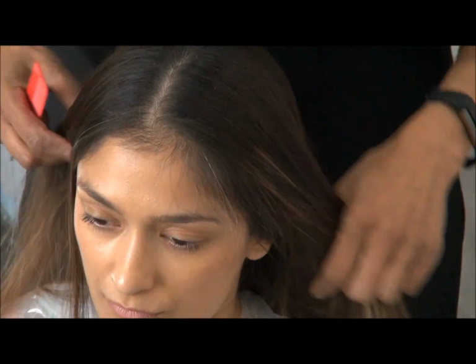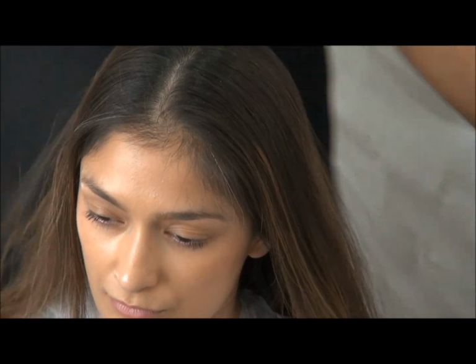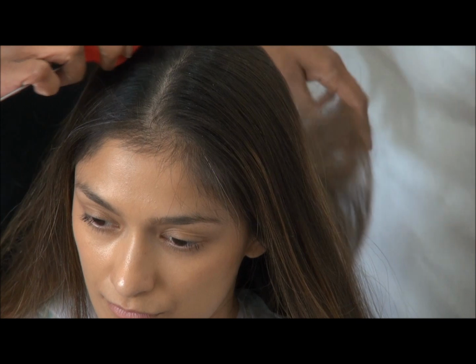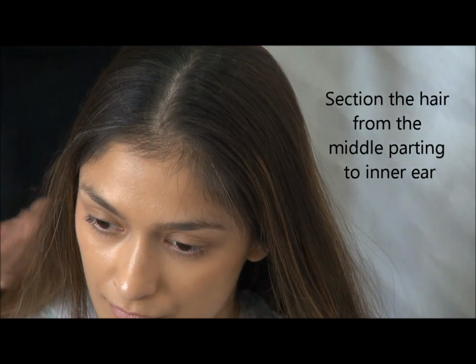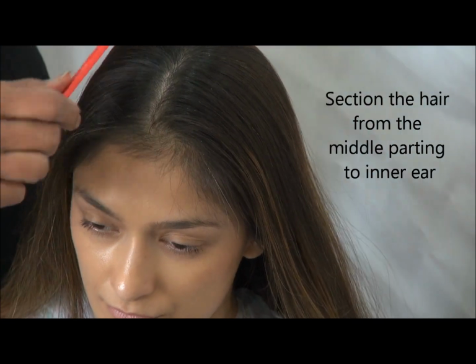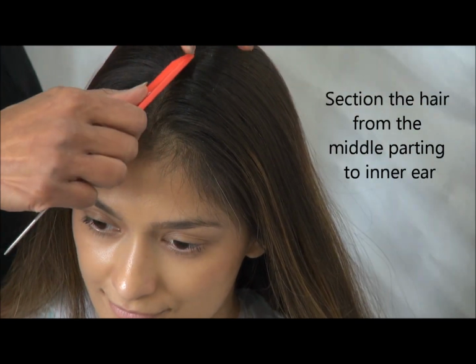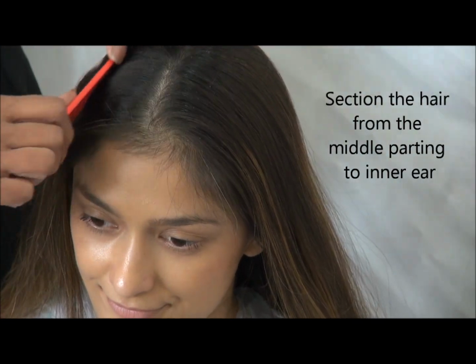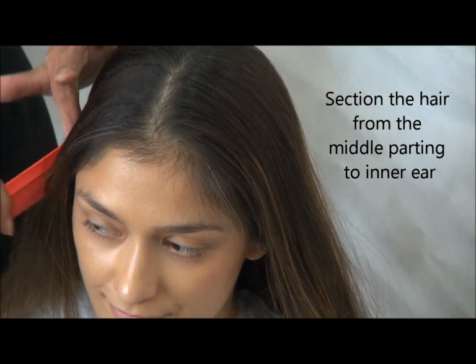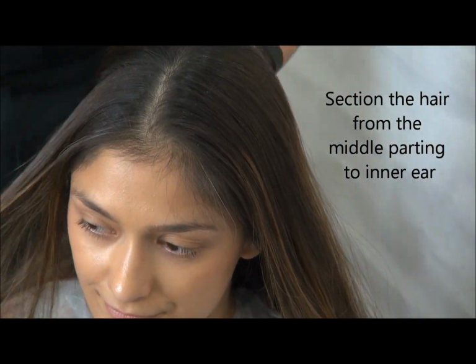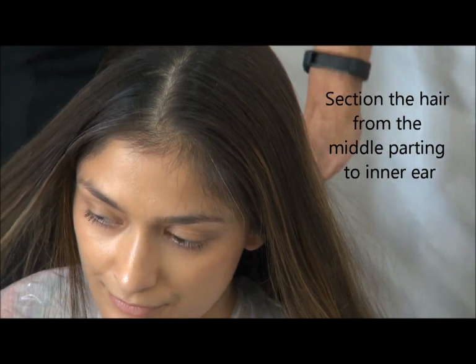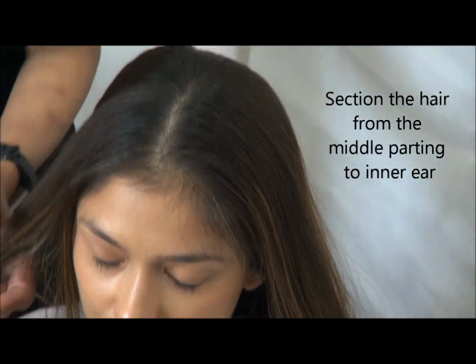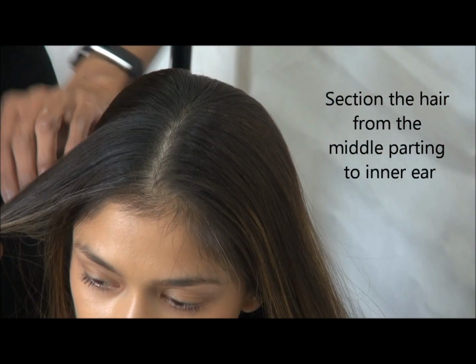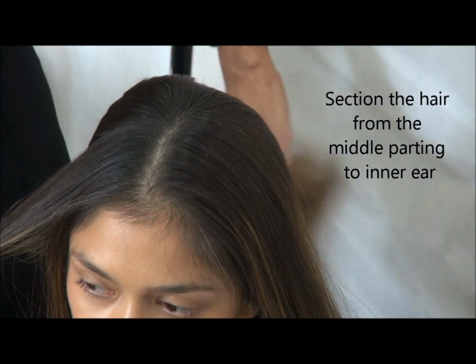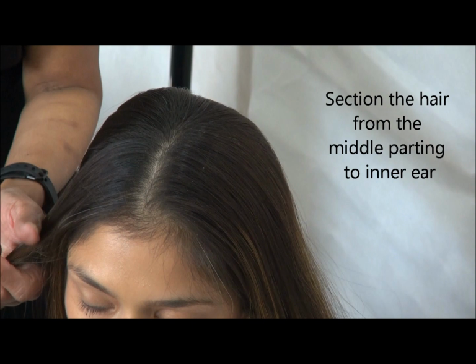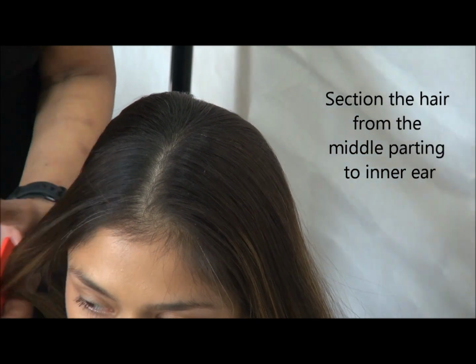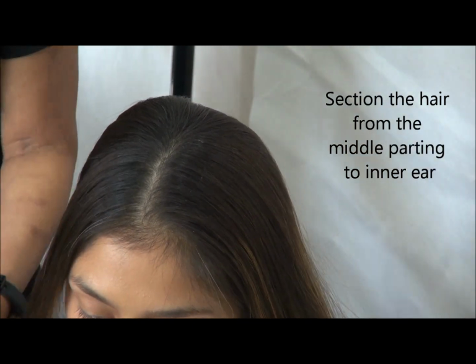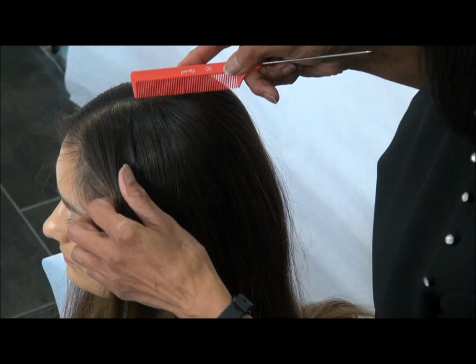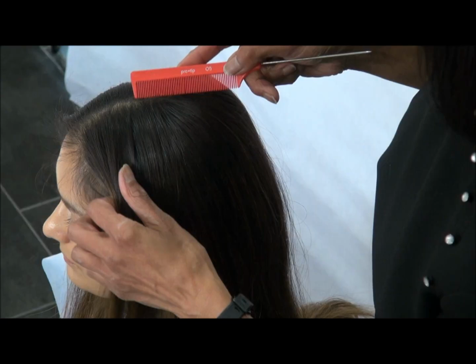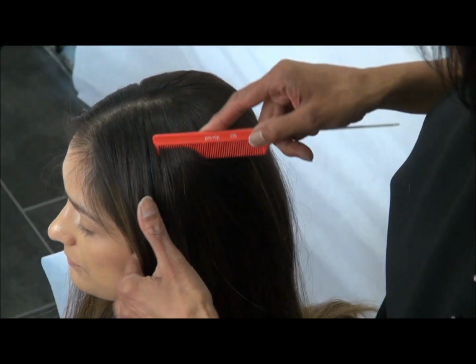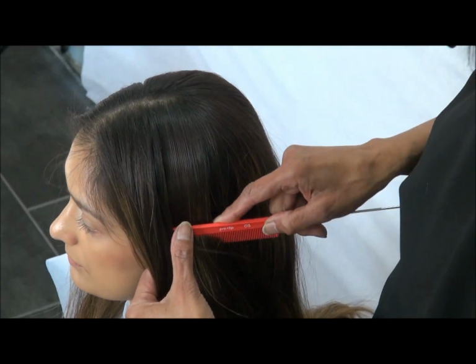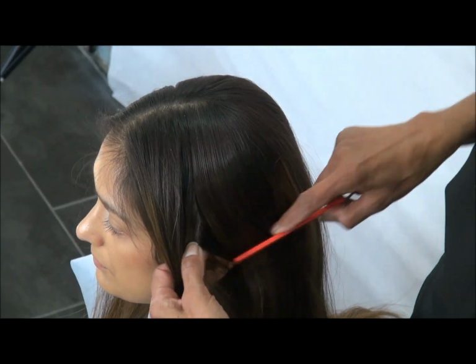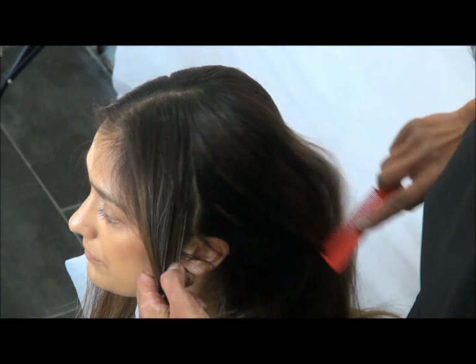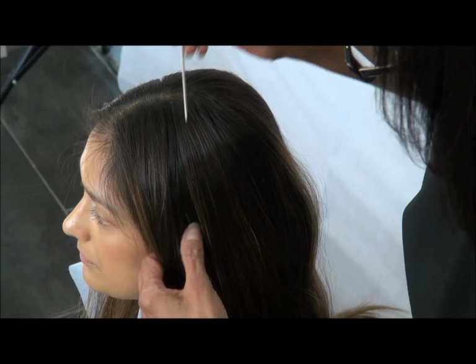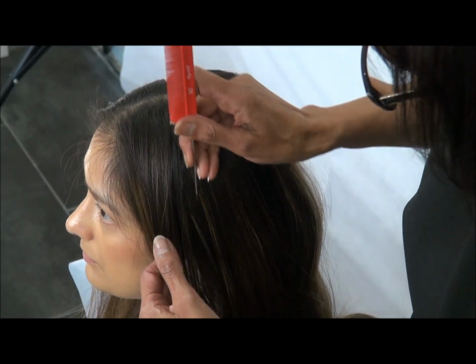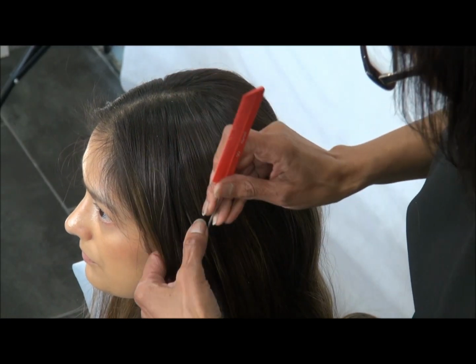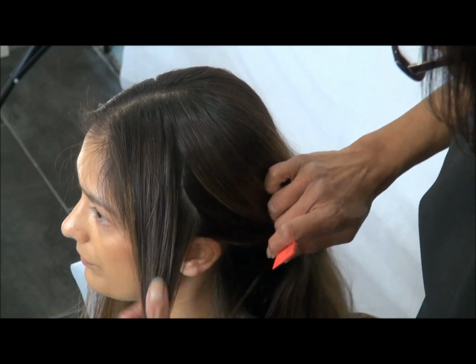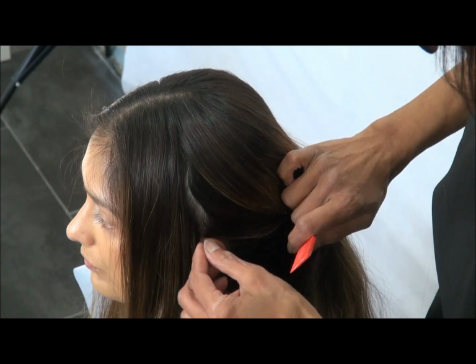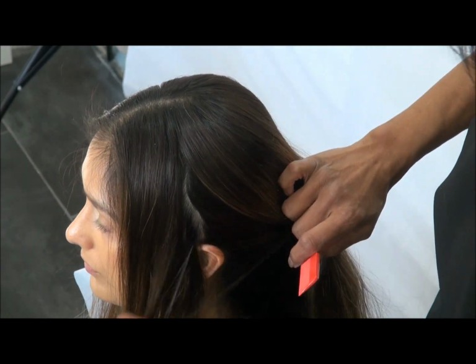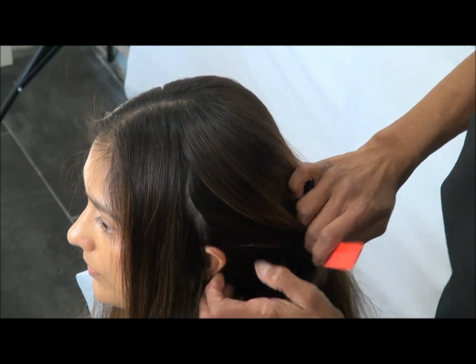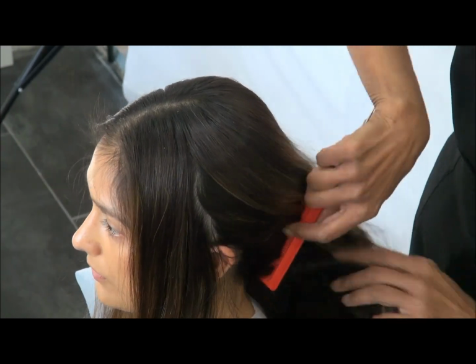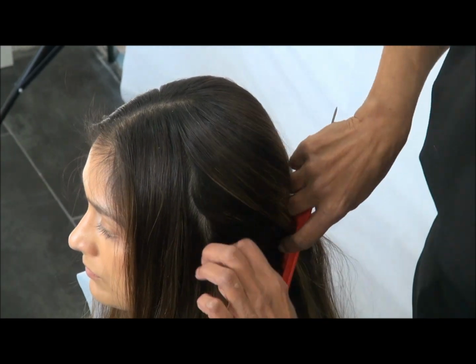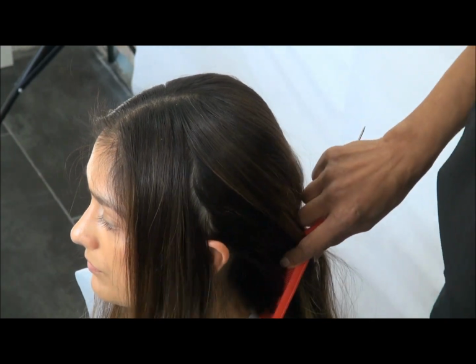What I've decided to do is to create plaits — you won't believe me — five of them. Five small plaits and then into a bun. So what you do is section the hair as shown.